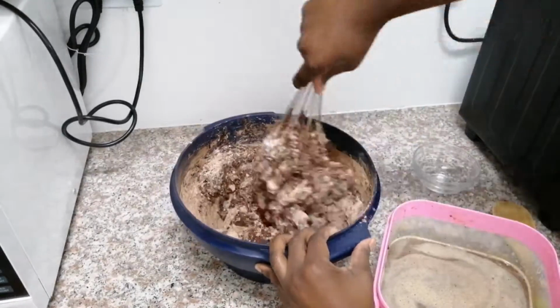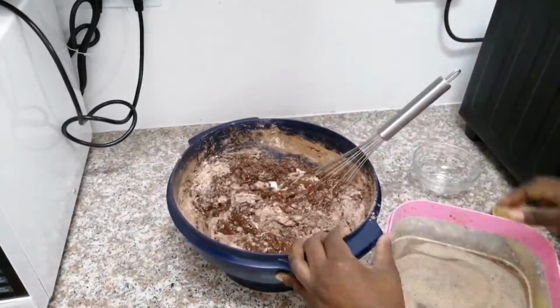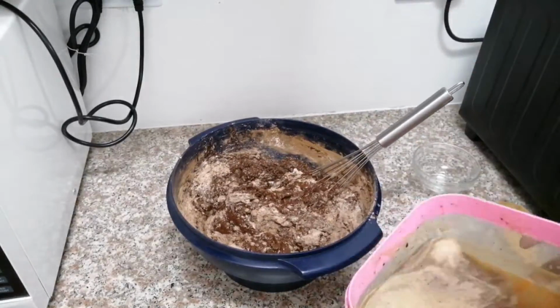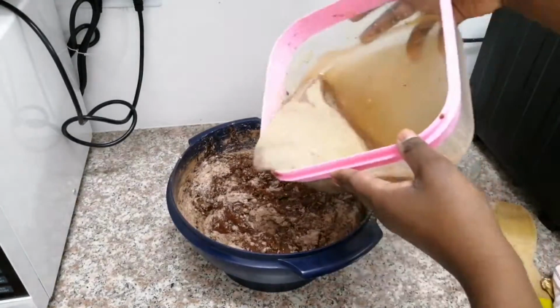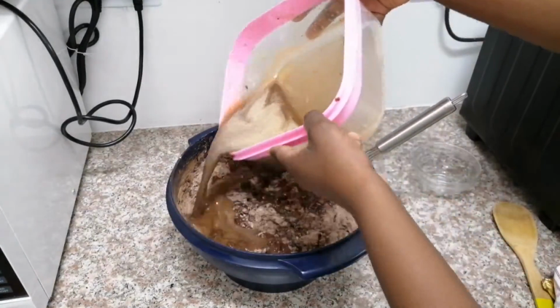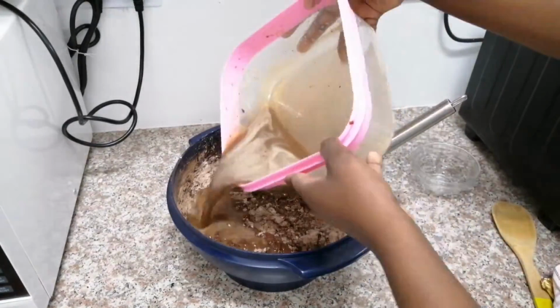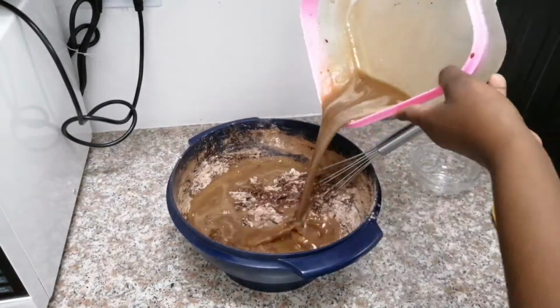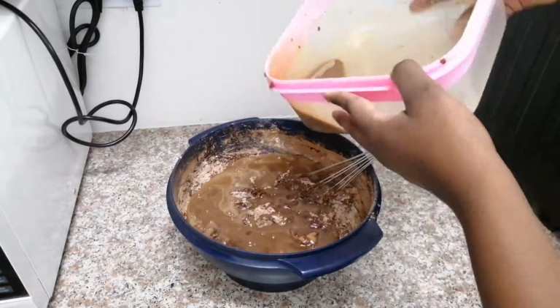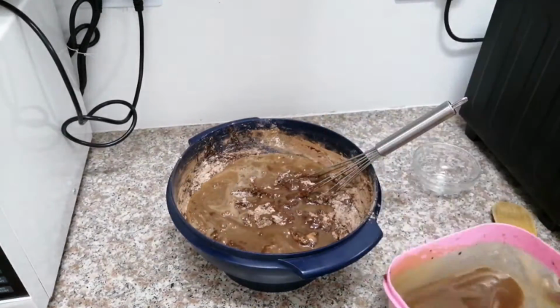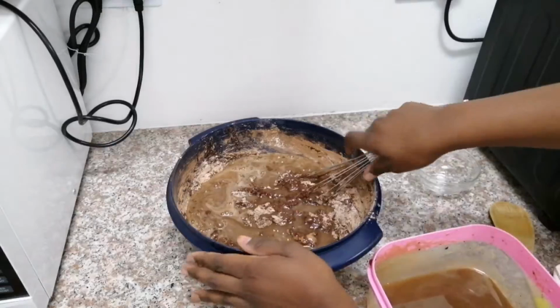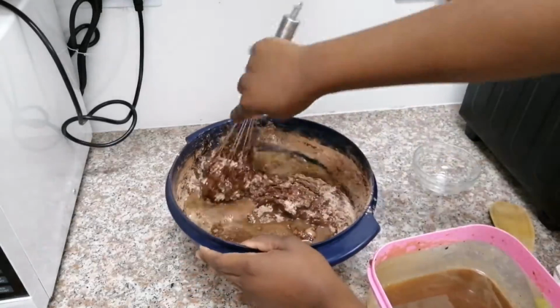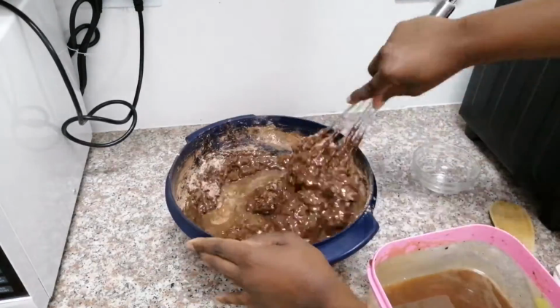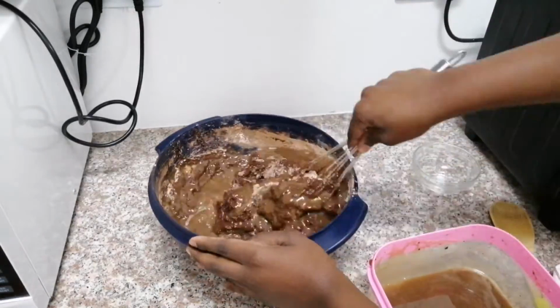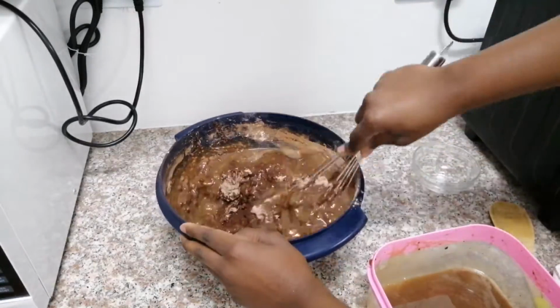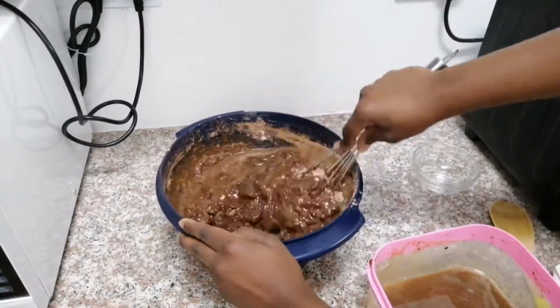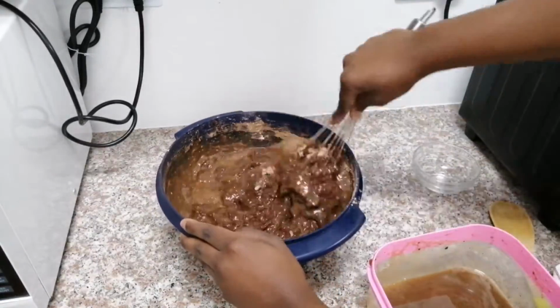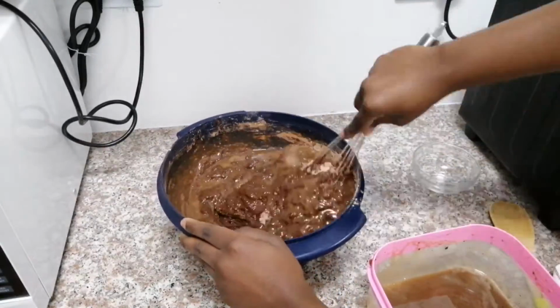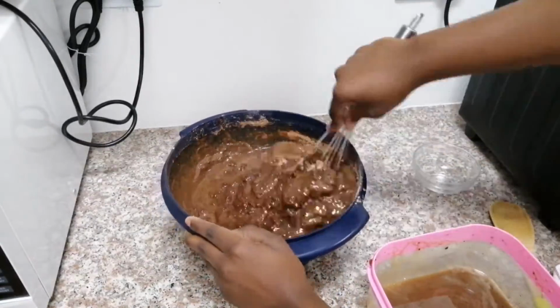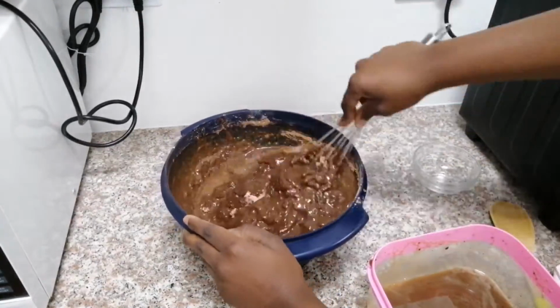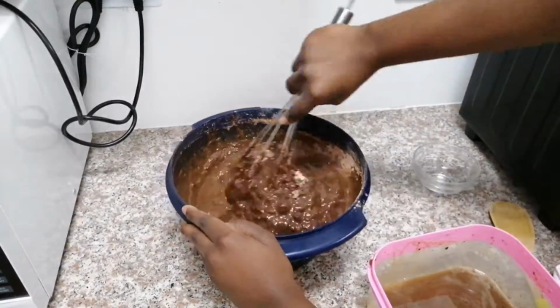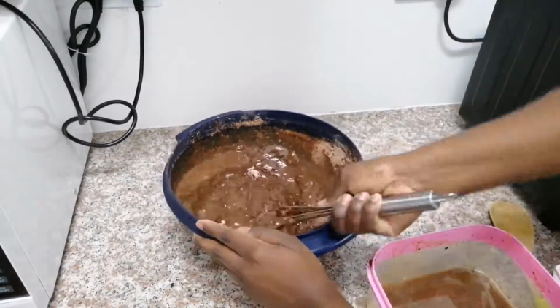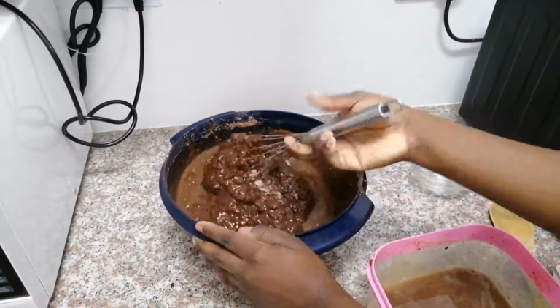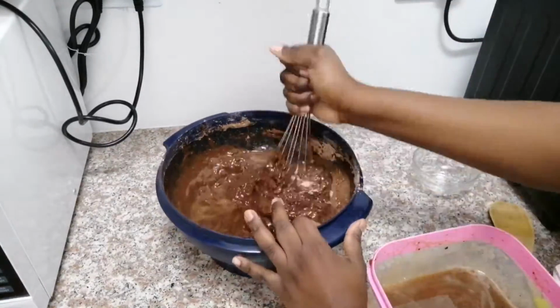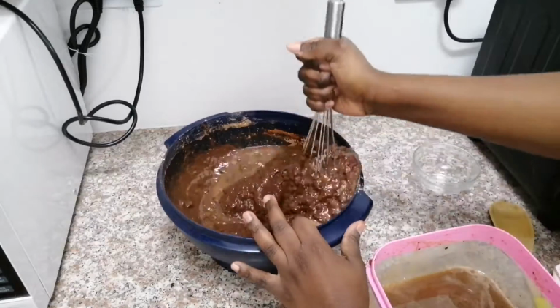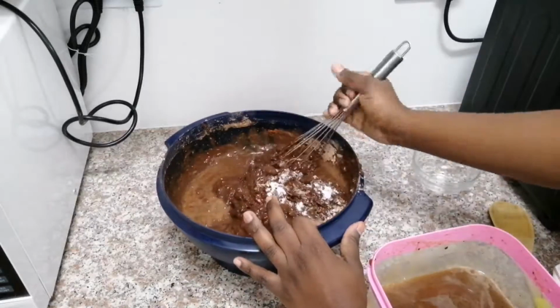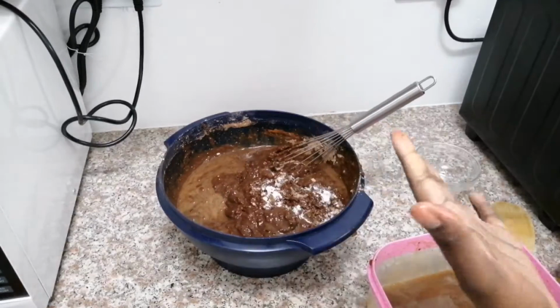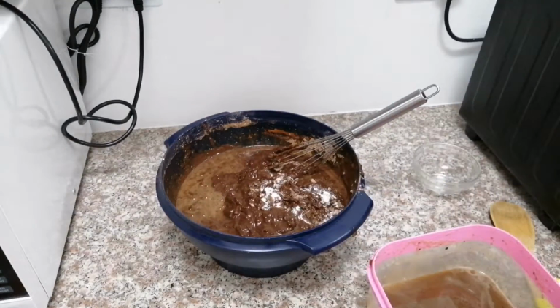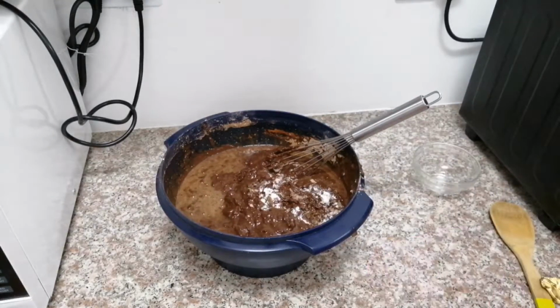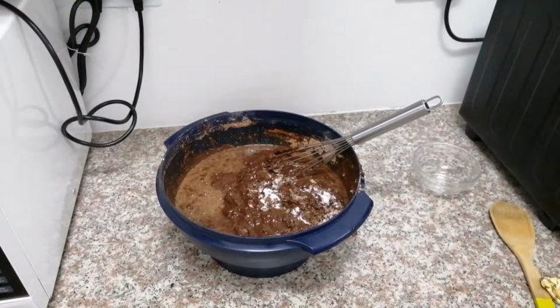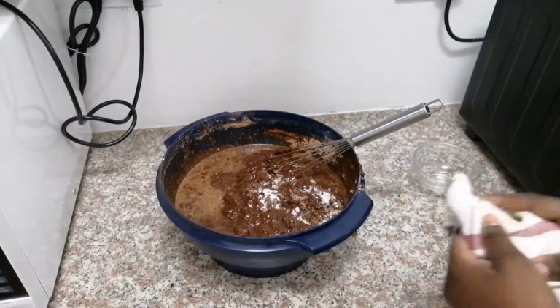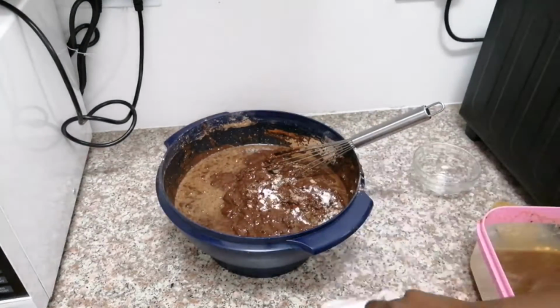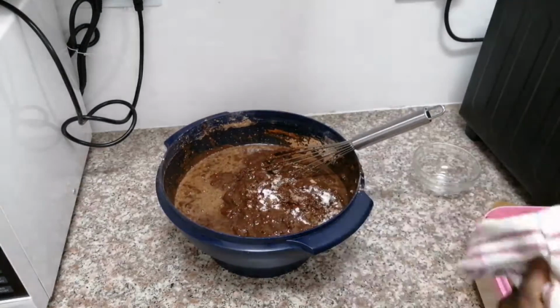Bit by bit we're just going to mix it in until we have our cake mixture, and then we'll move on to the last ingredient.